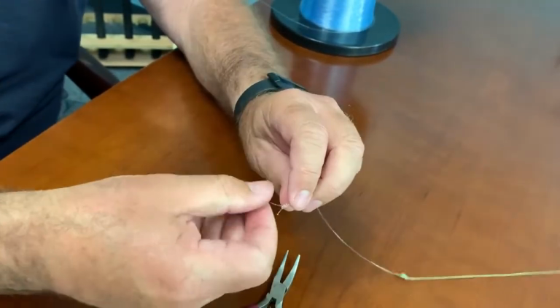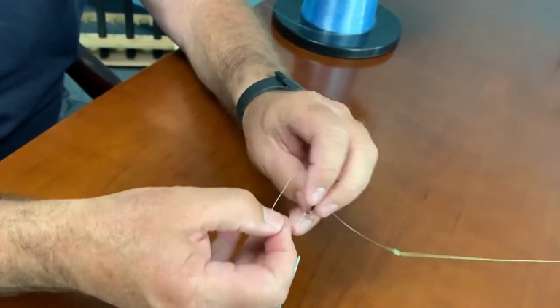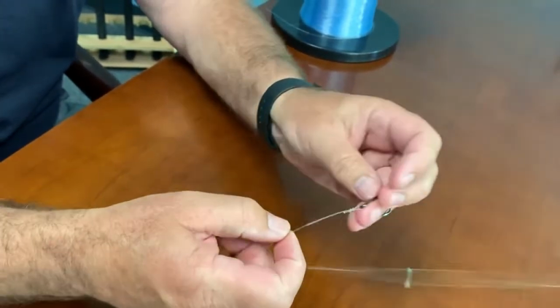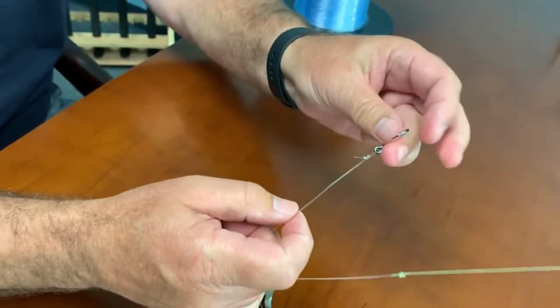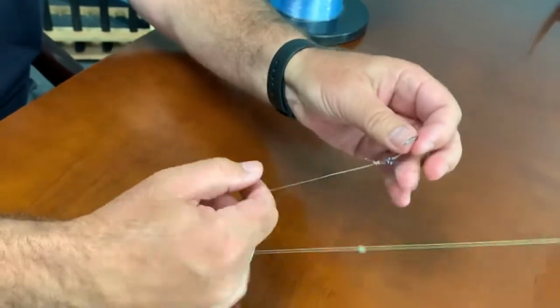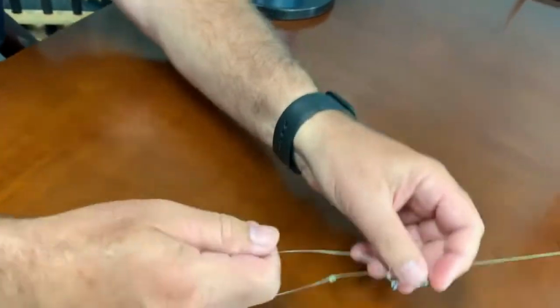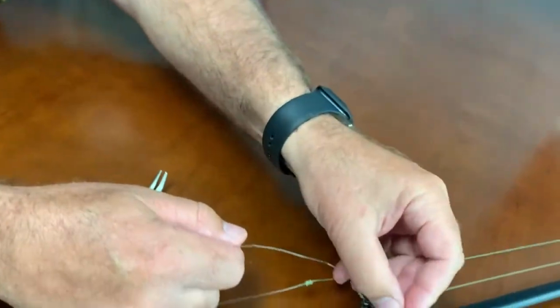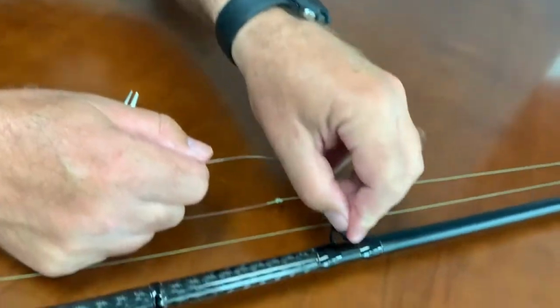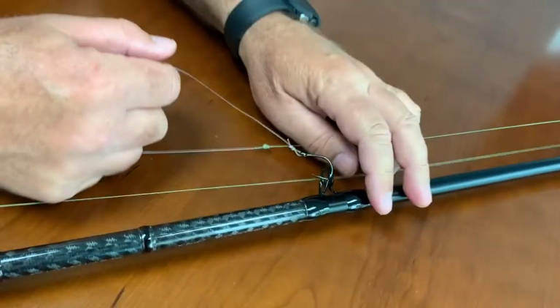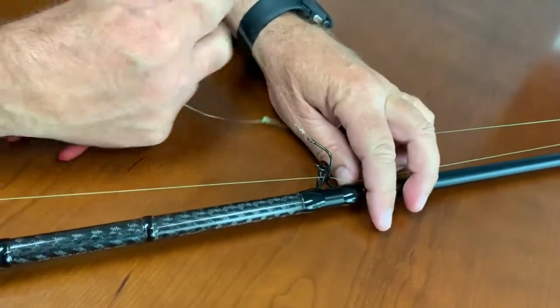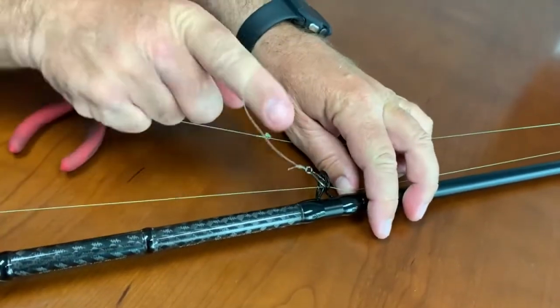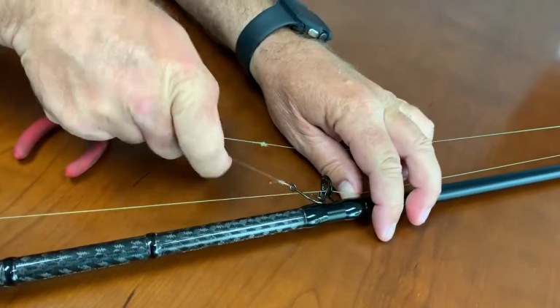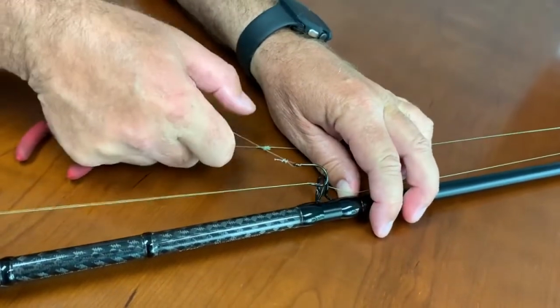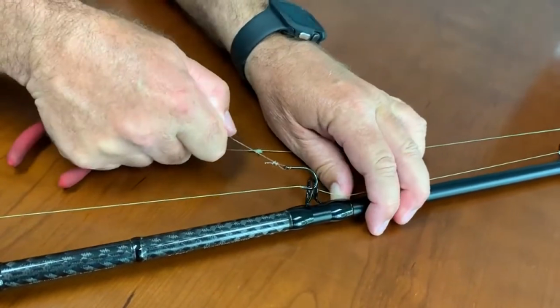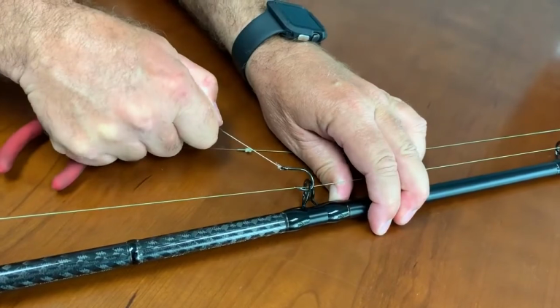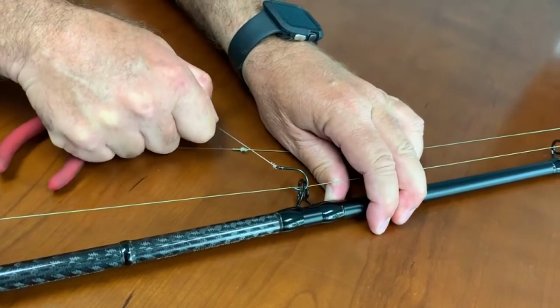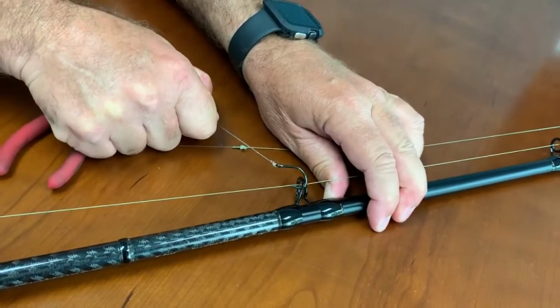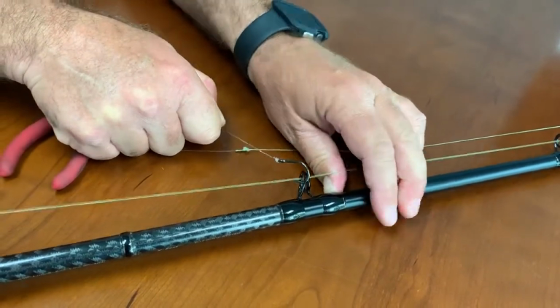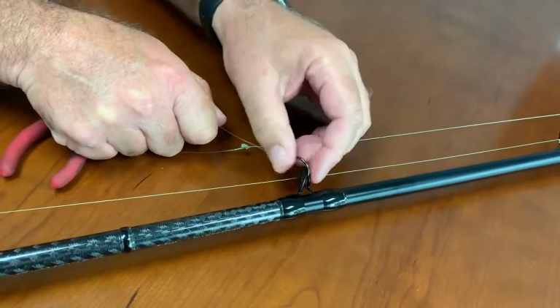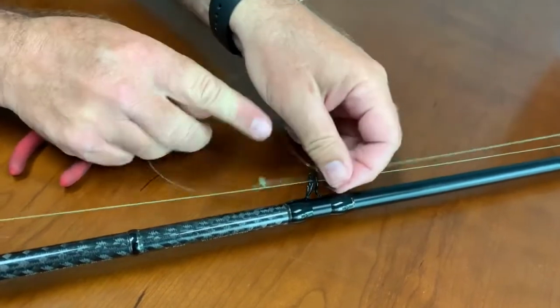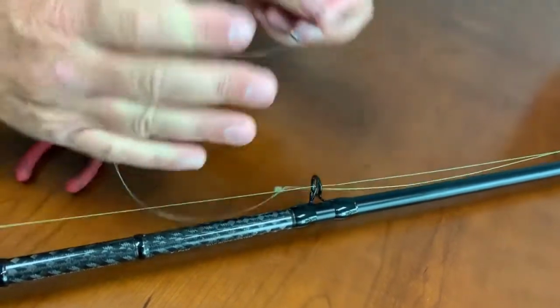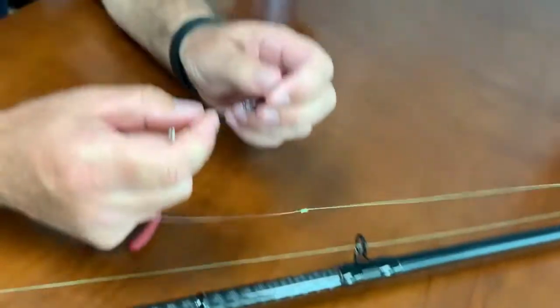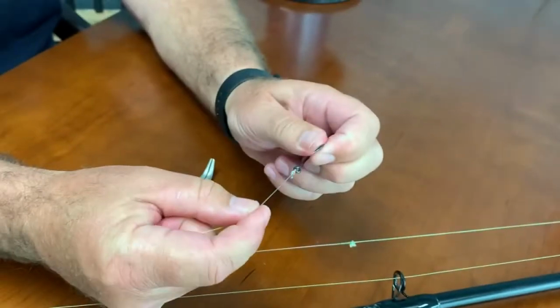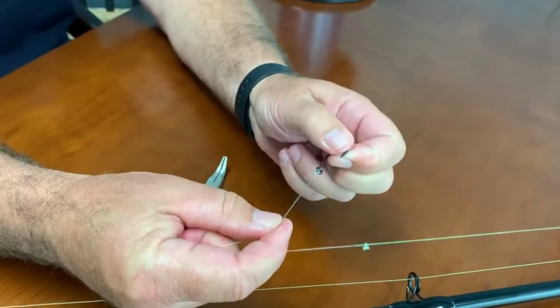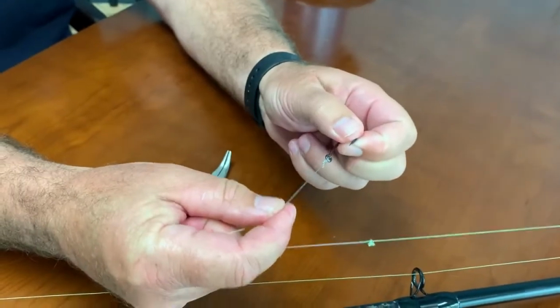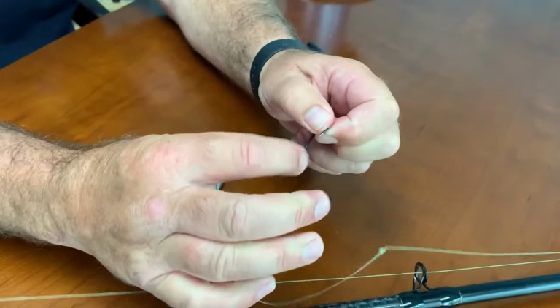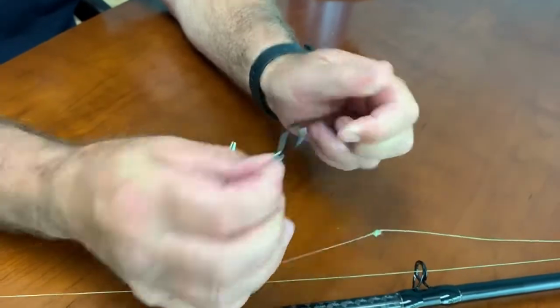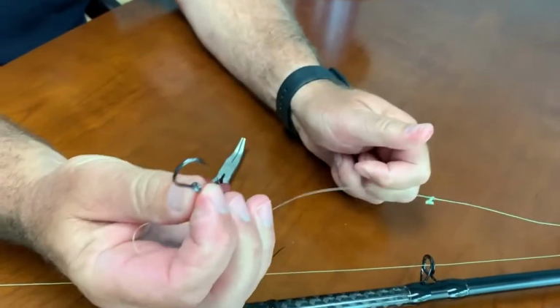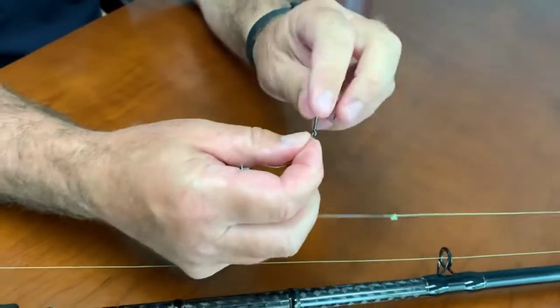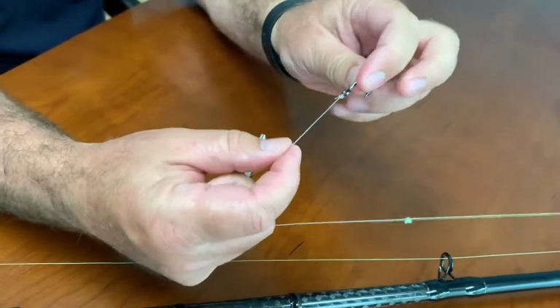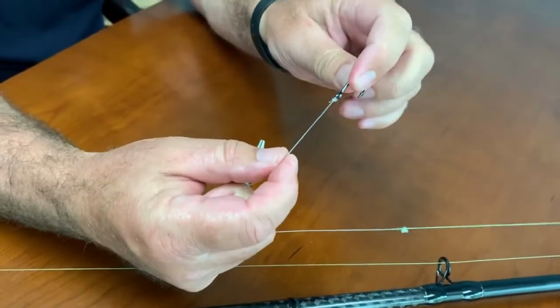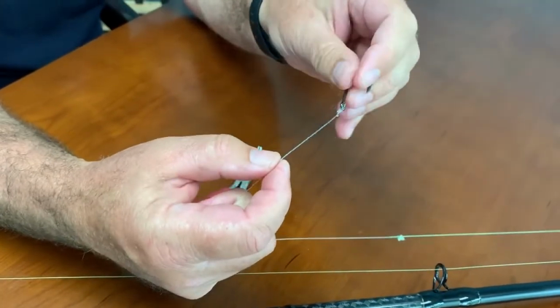When you hook a fish and pull tight on the fish, the knot goes right down to the hook and the hook is solid, the knot is solid, and you're solid to the fish.